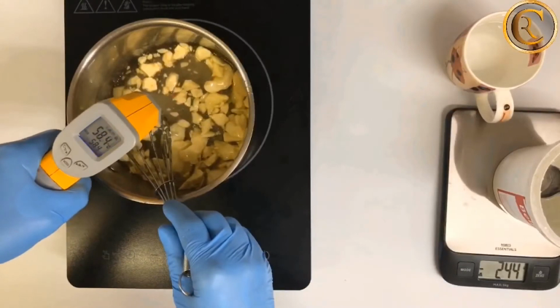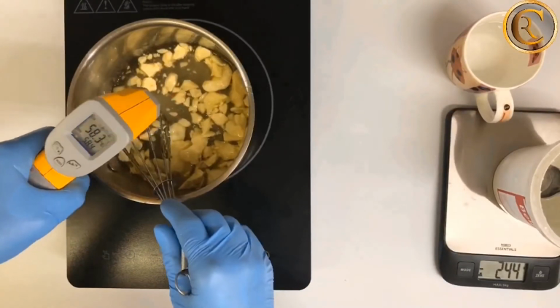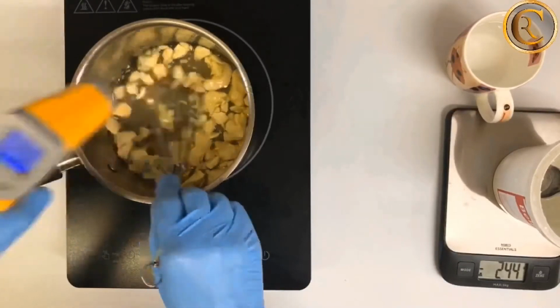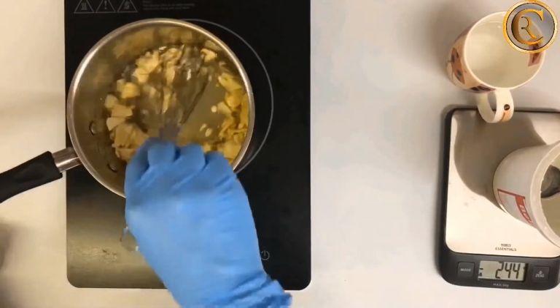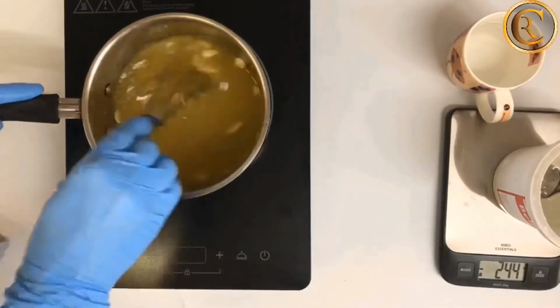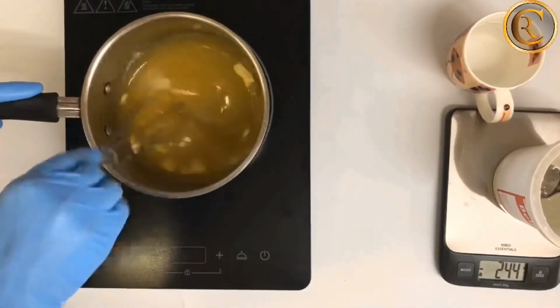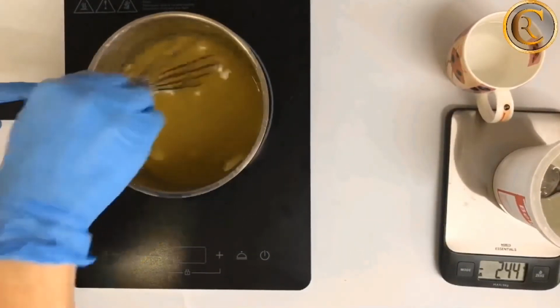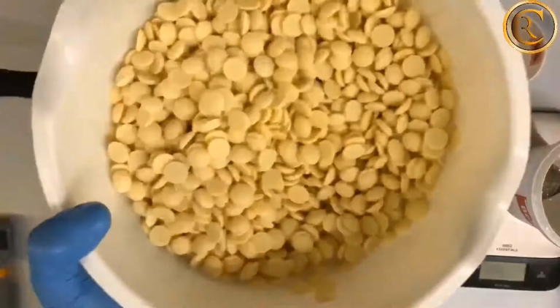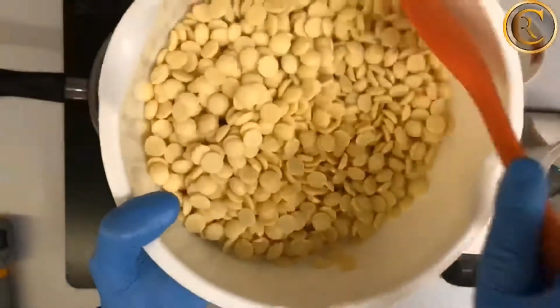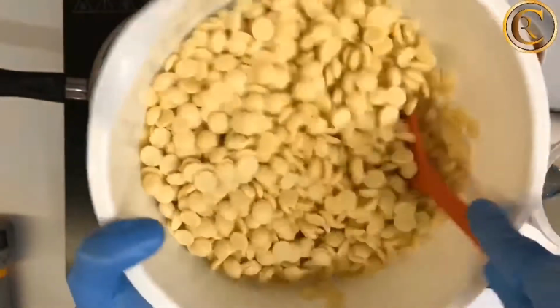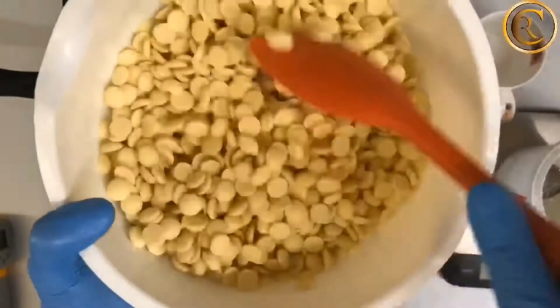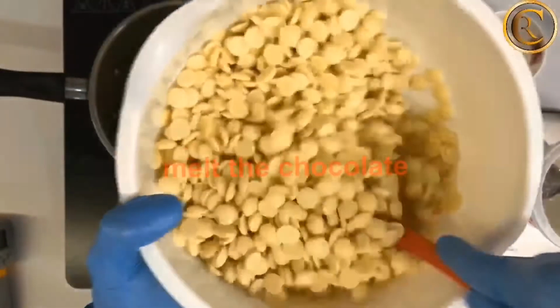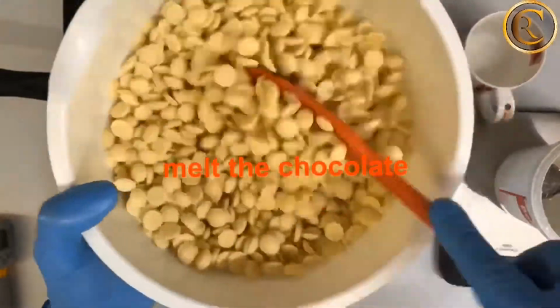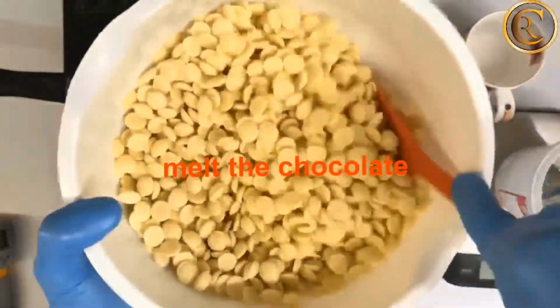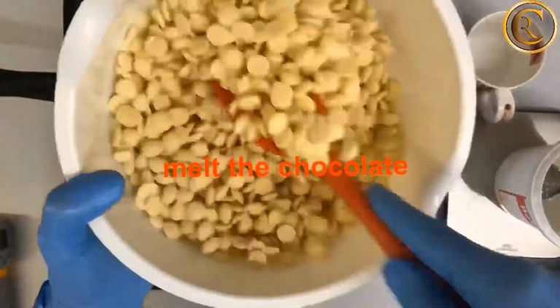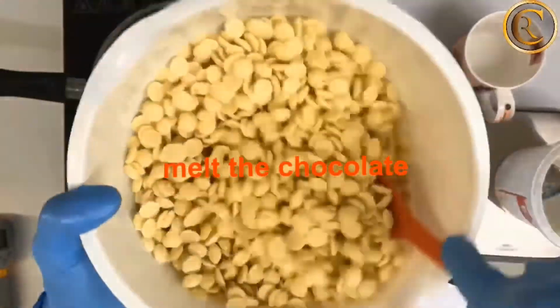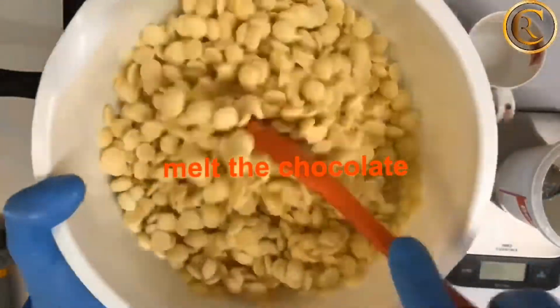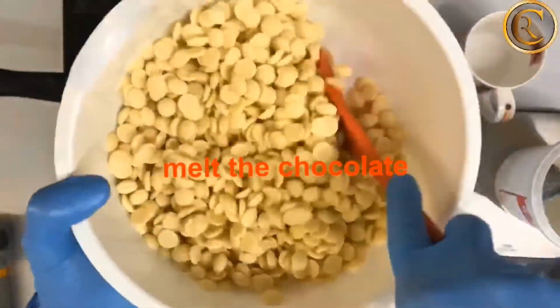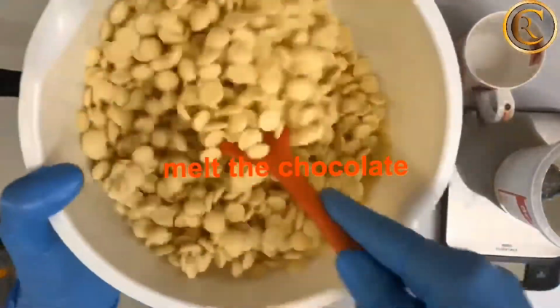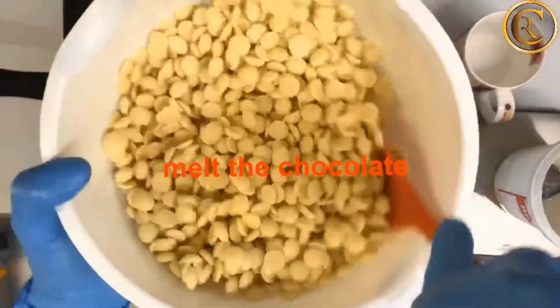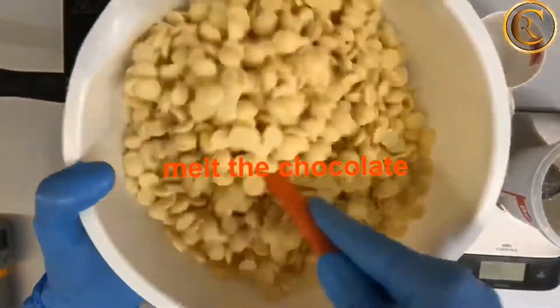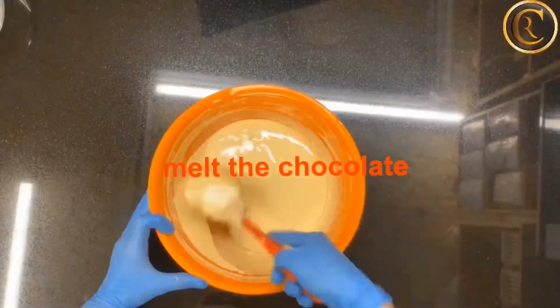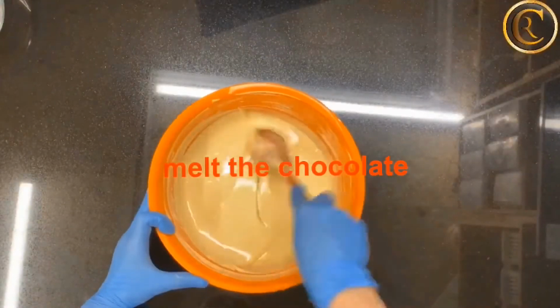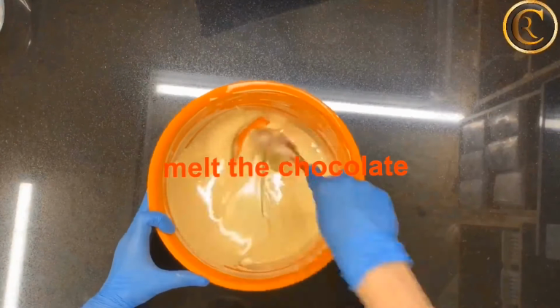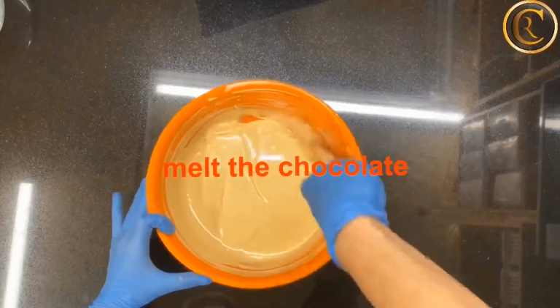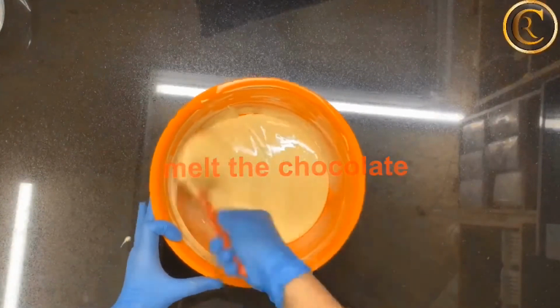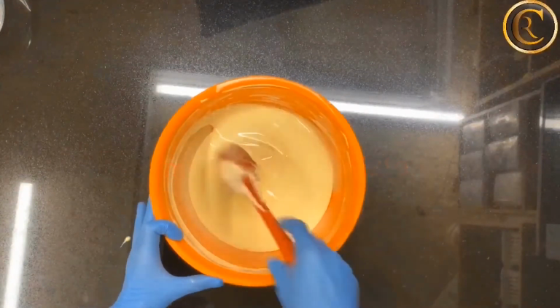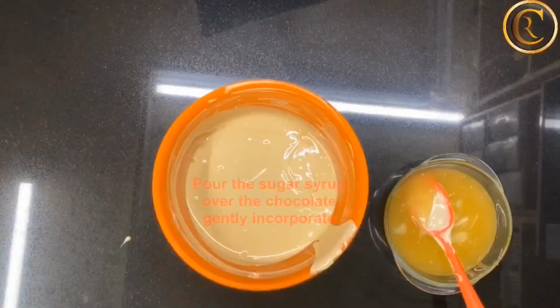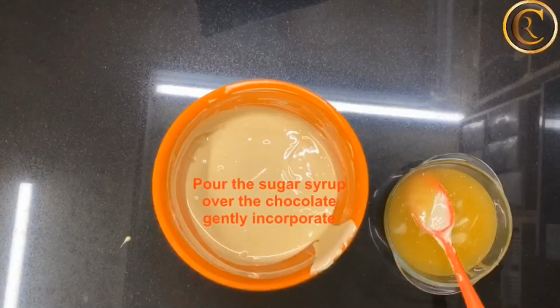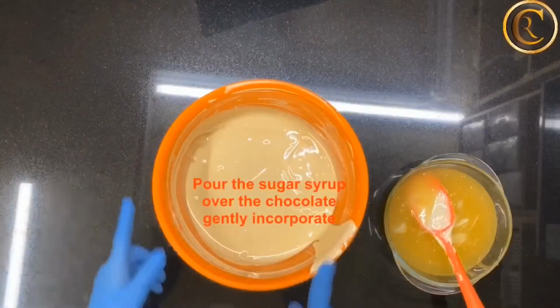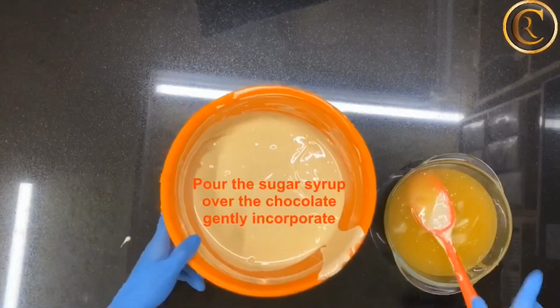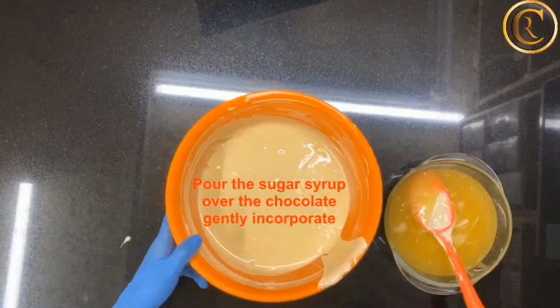Then put the syrup on the side to cool to about 30 degrees. Separately, melt the white chocolate in the microwave in increments of 30 seconds at a time, stirring in between.